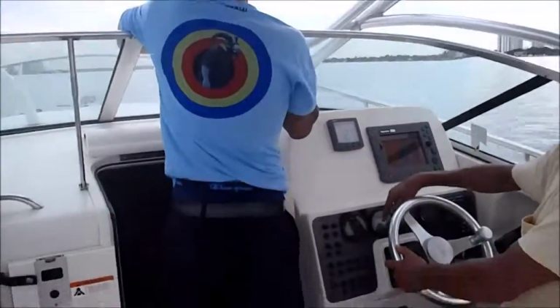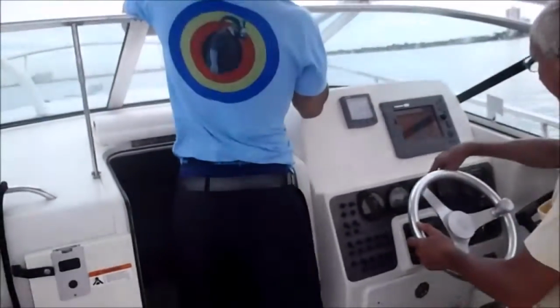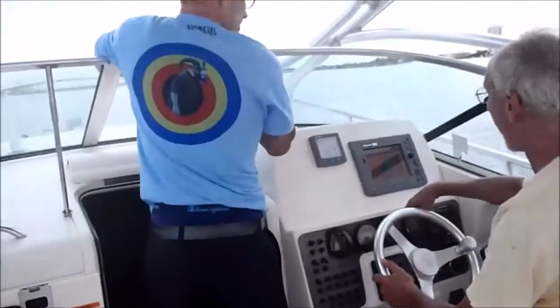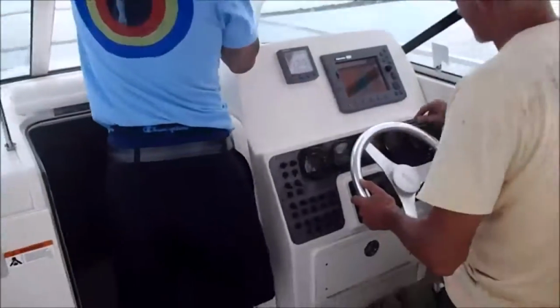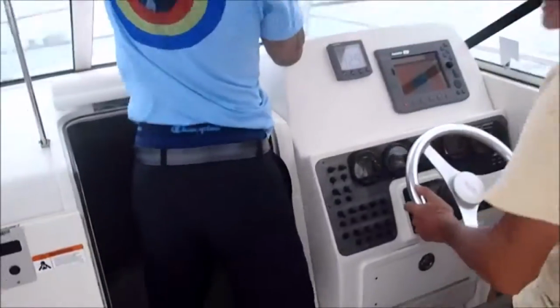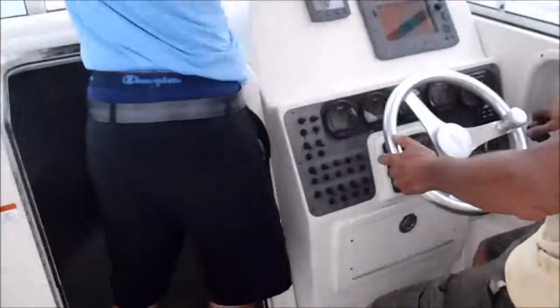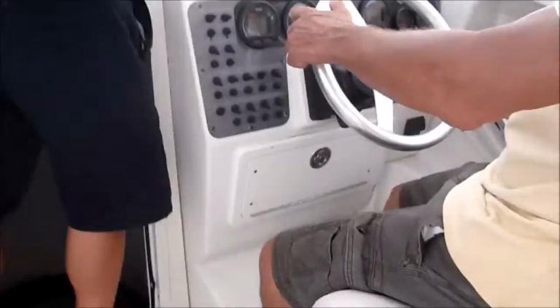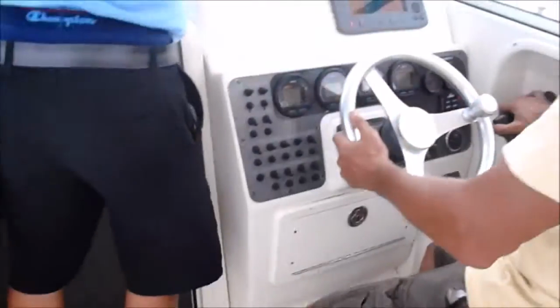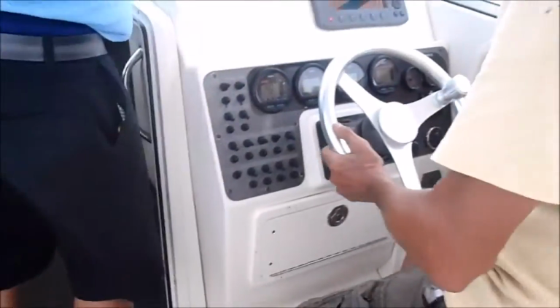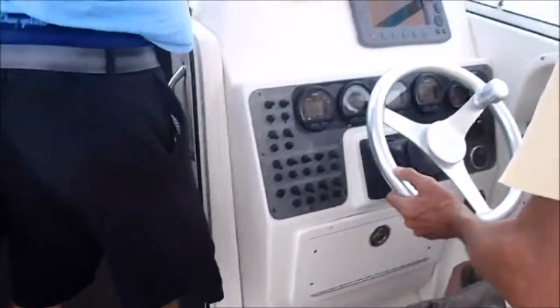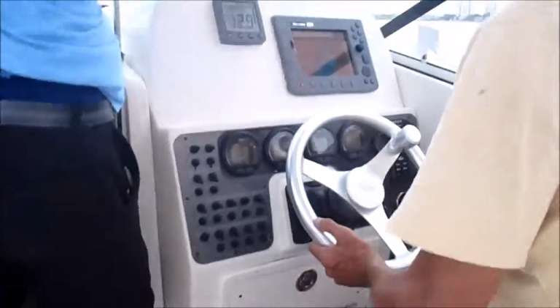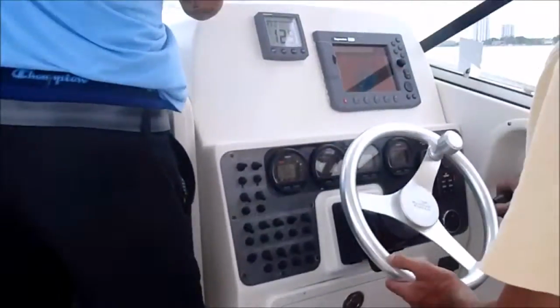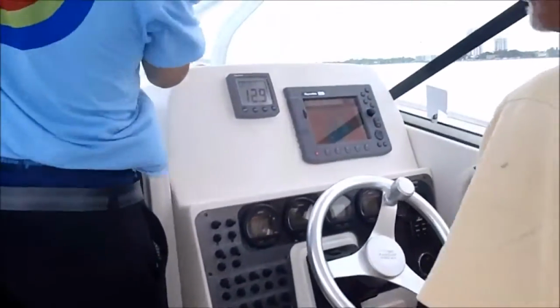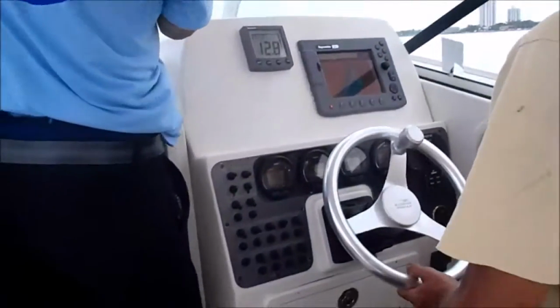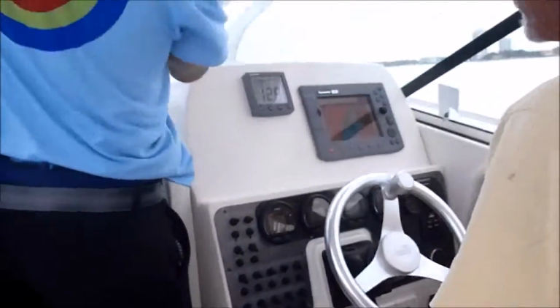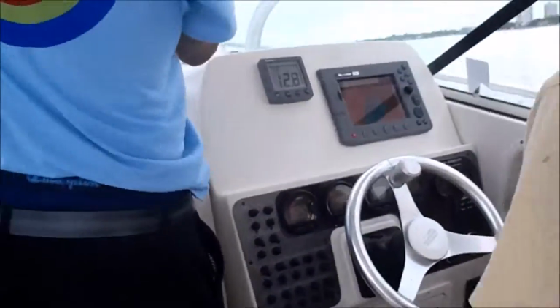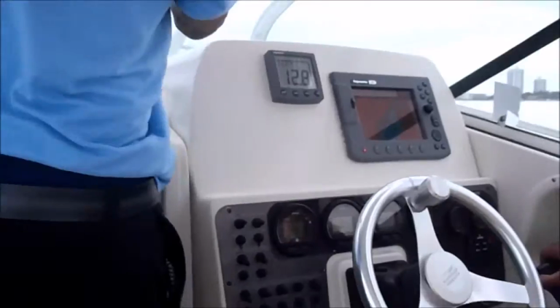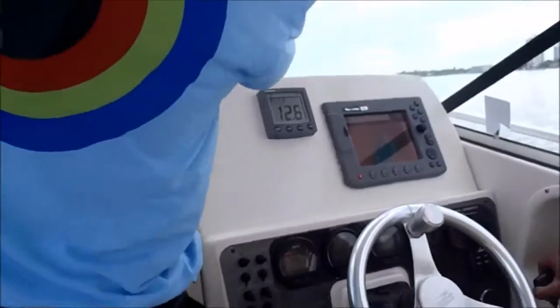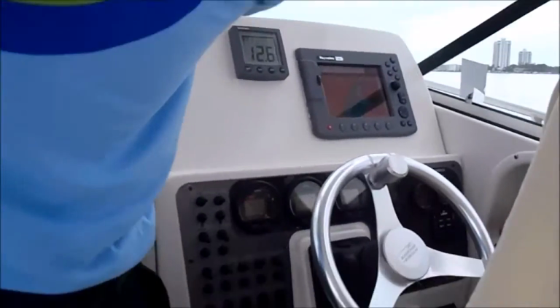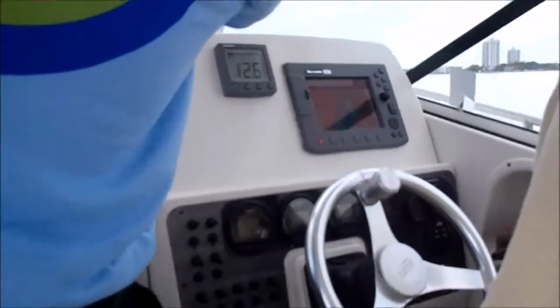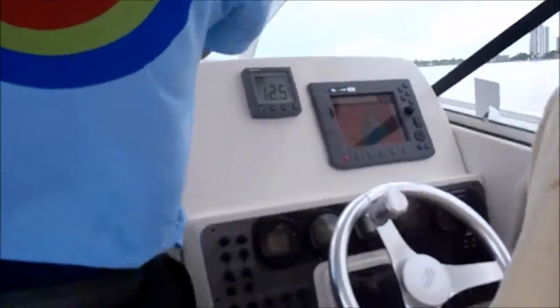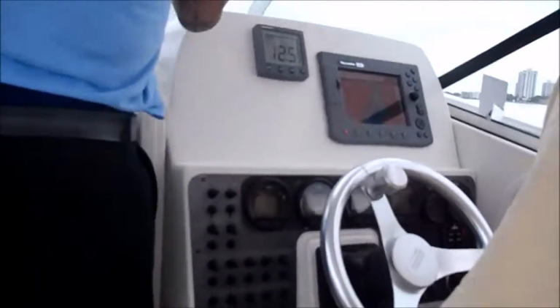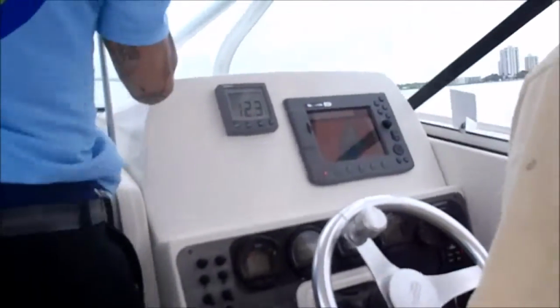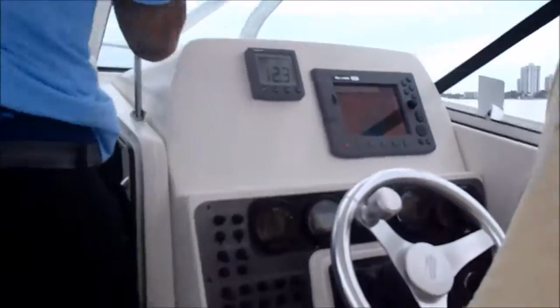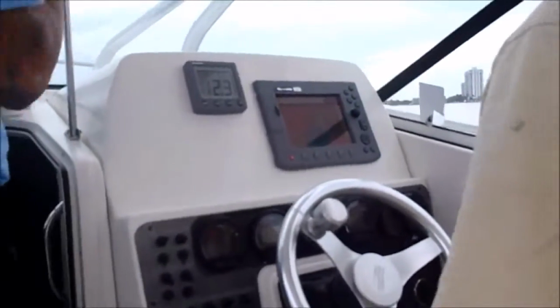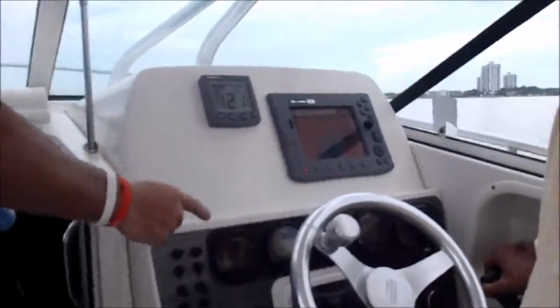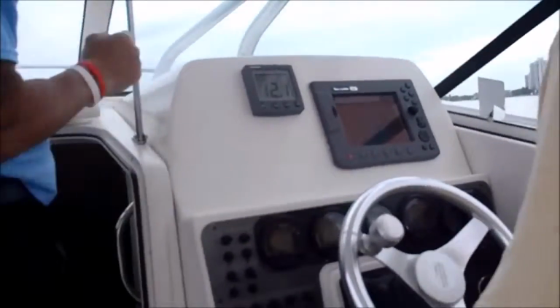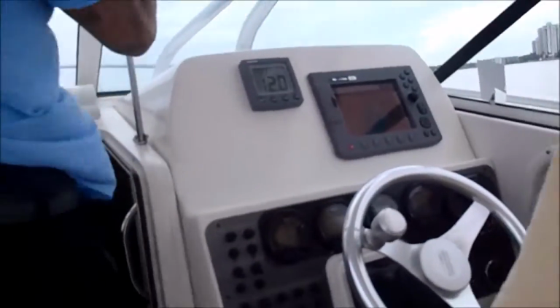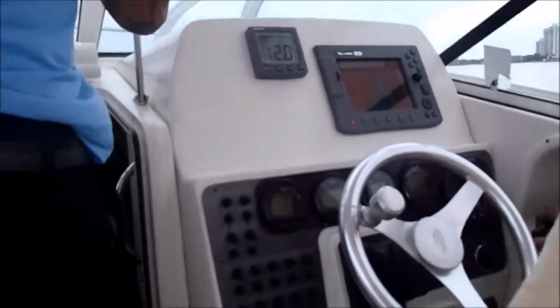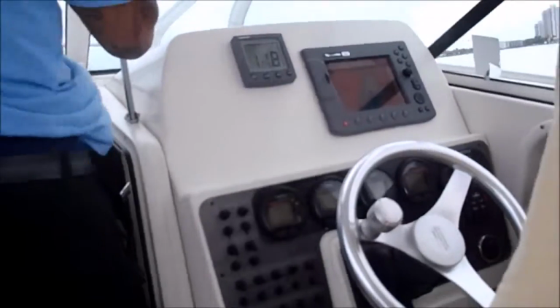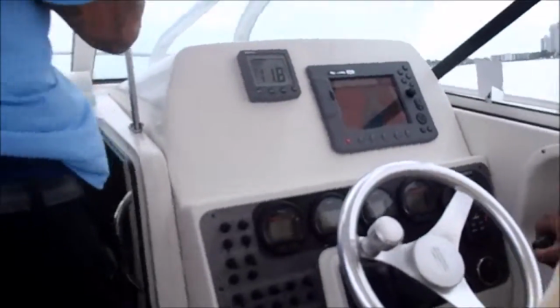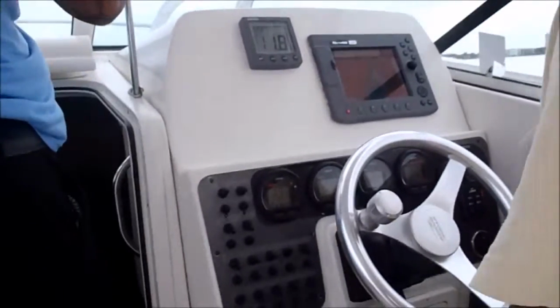153. Trimmed out. Yeah, 41 miles out, yeah.